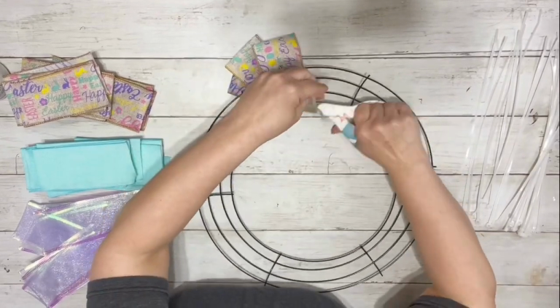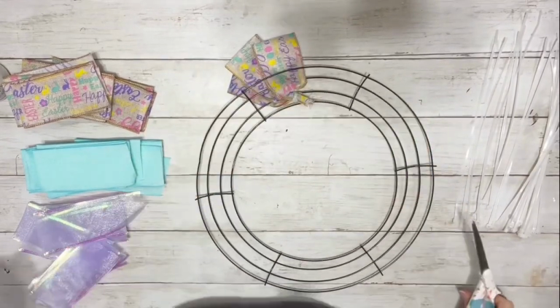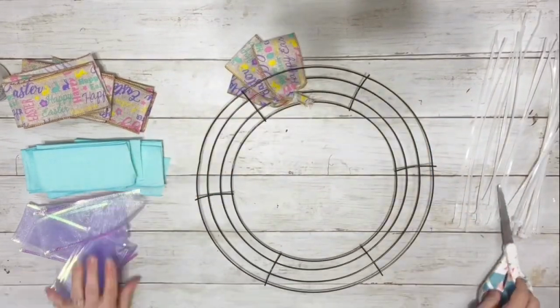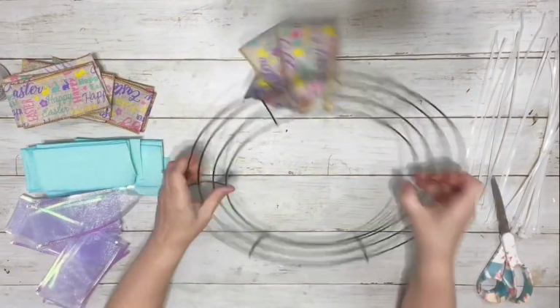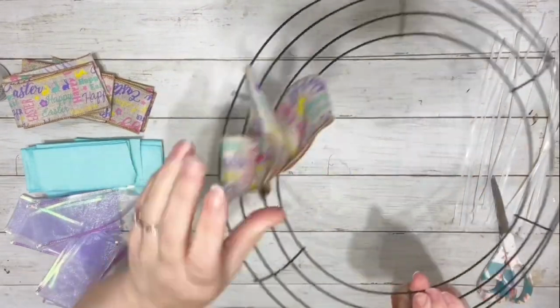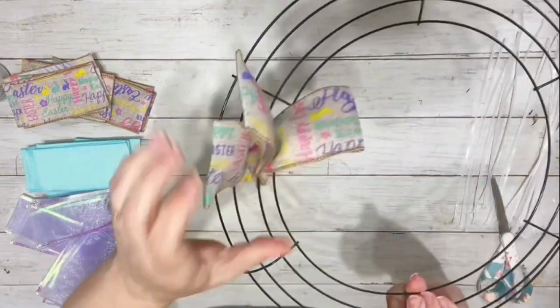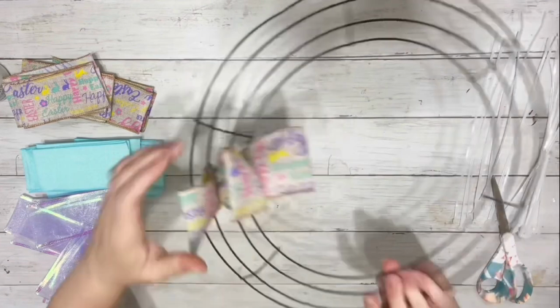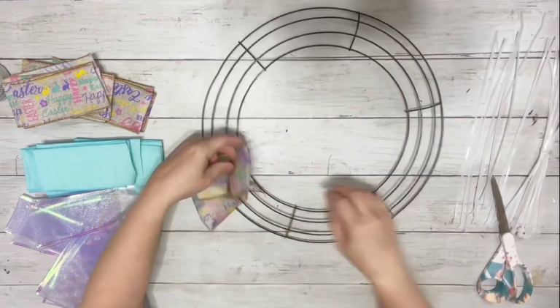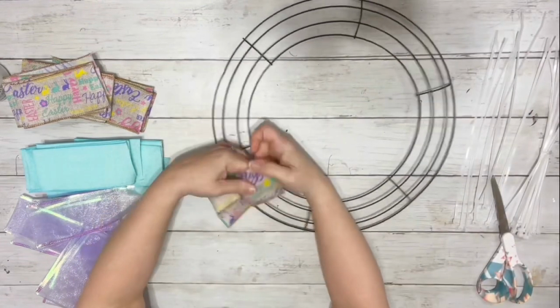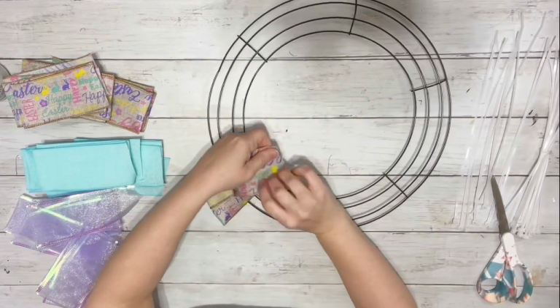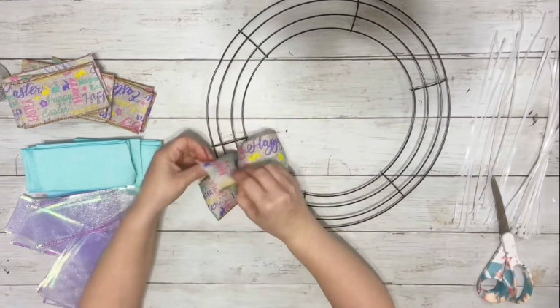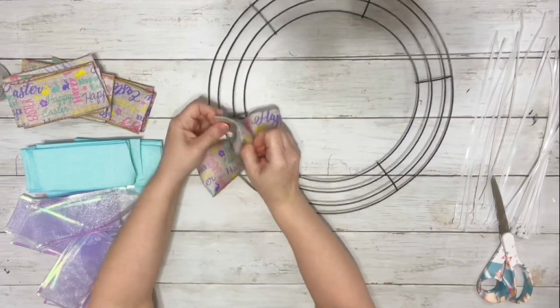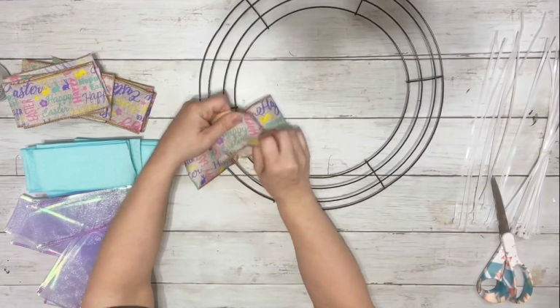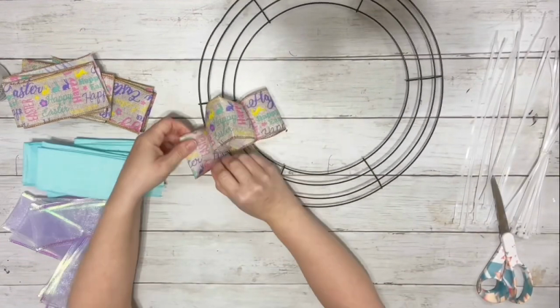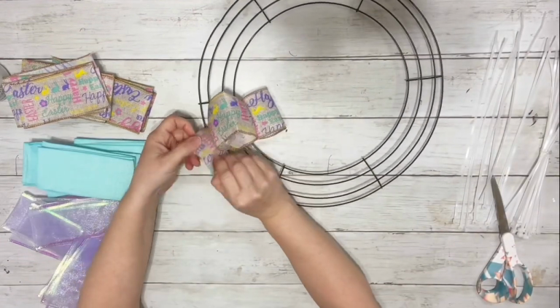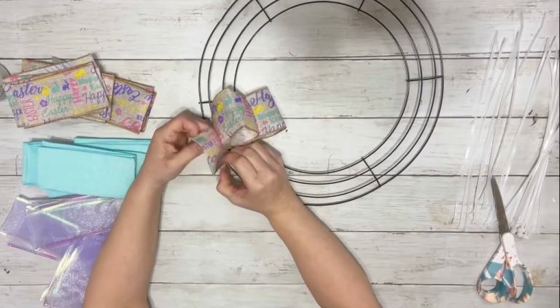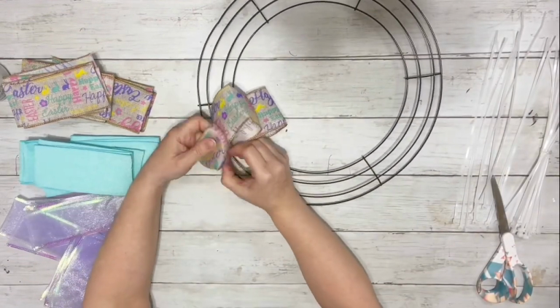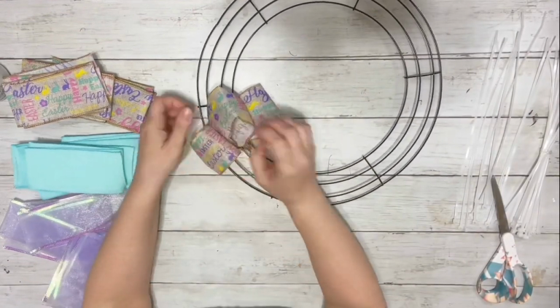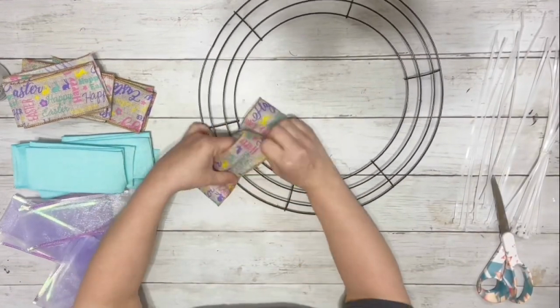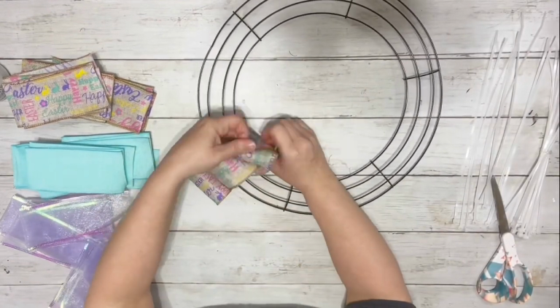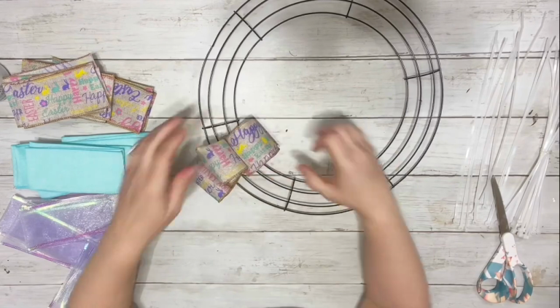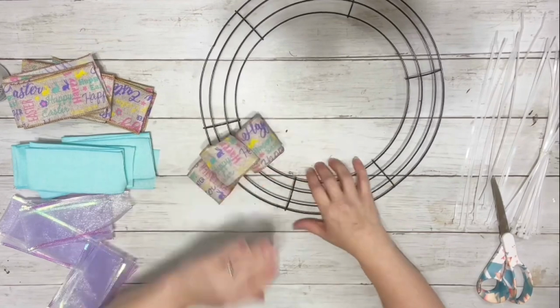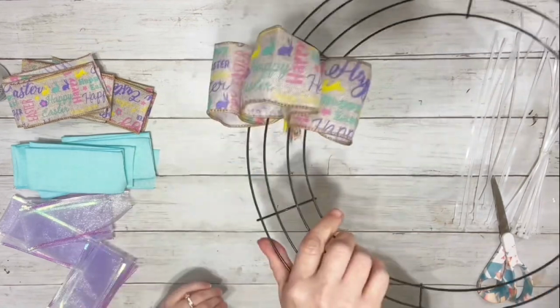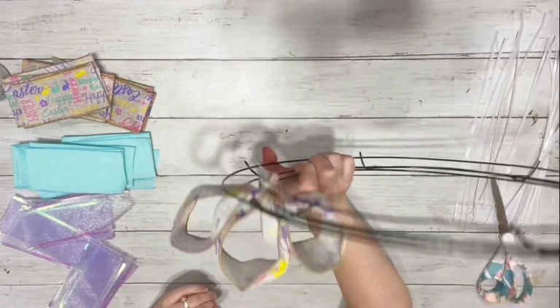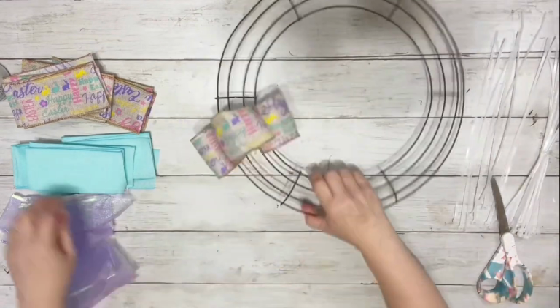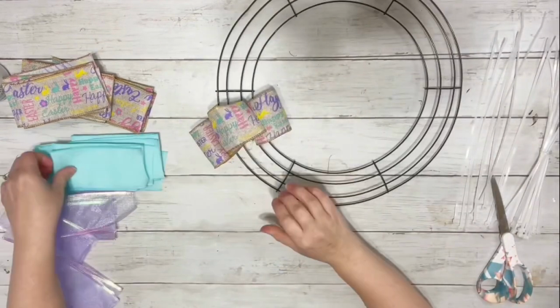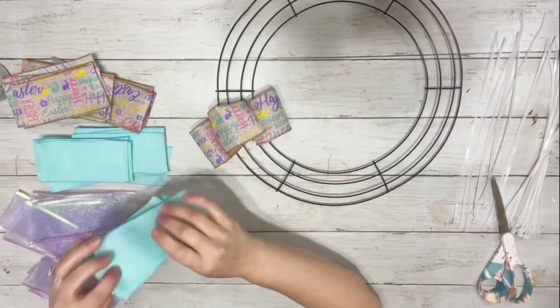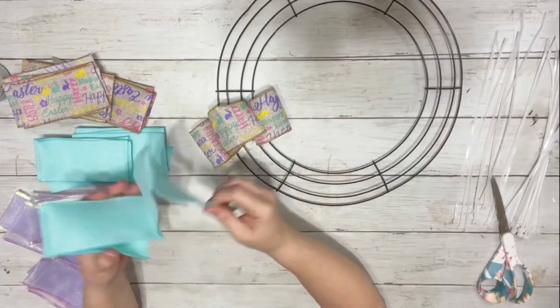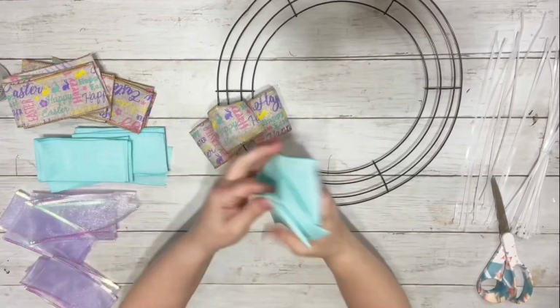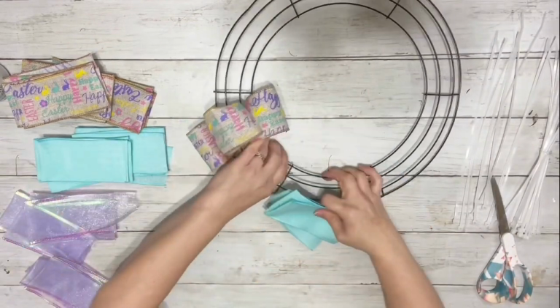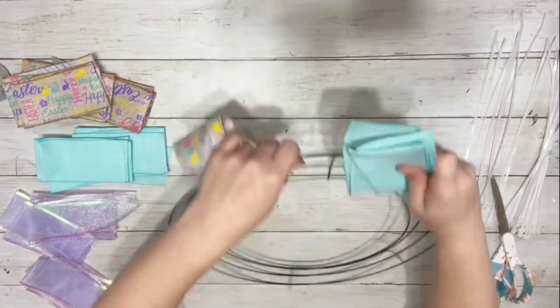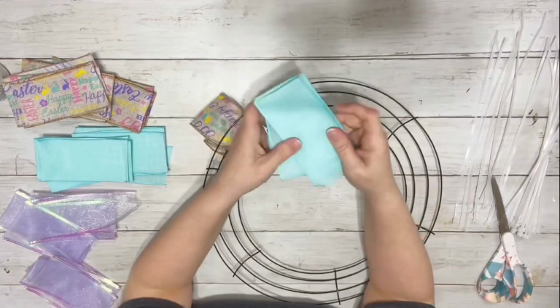Just cut off the excess. You don't need to use such large zip ties — it's just all I had on hand. So once you have that through and zip tied, you can open it up and it'll look like that.